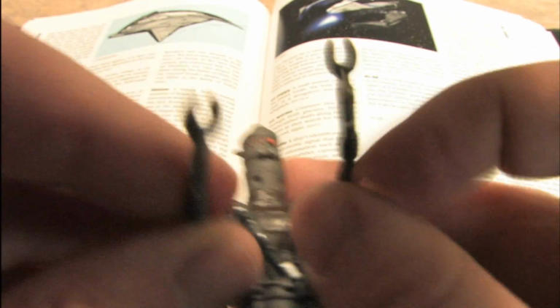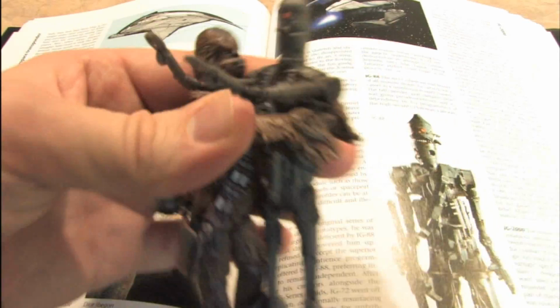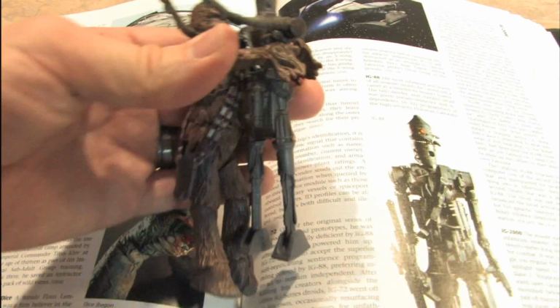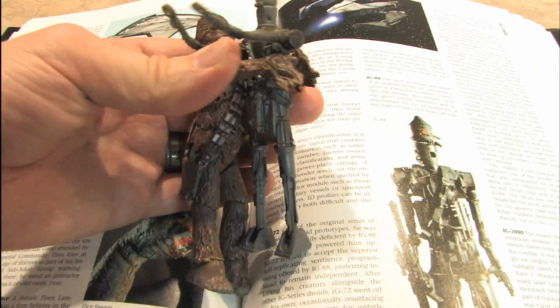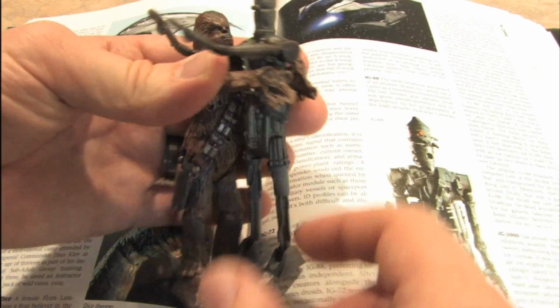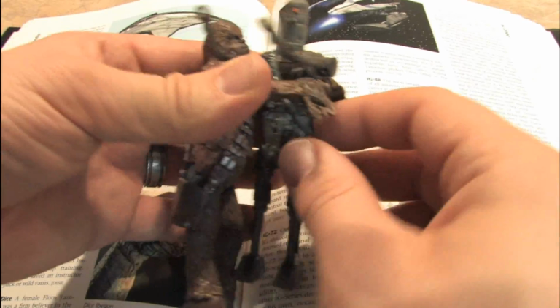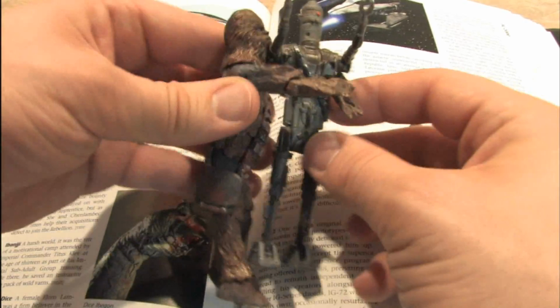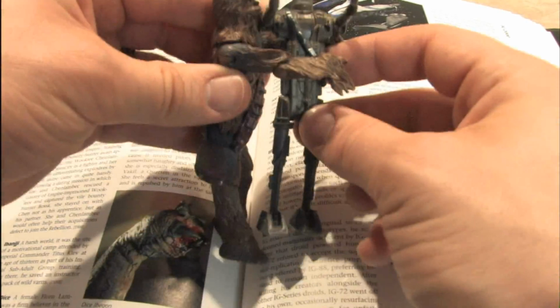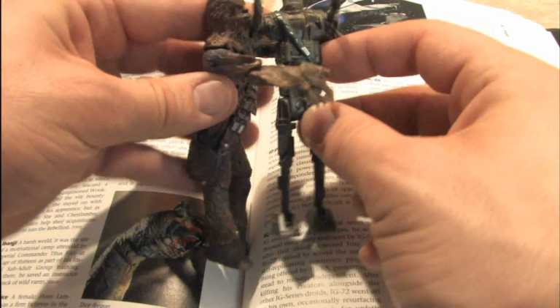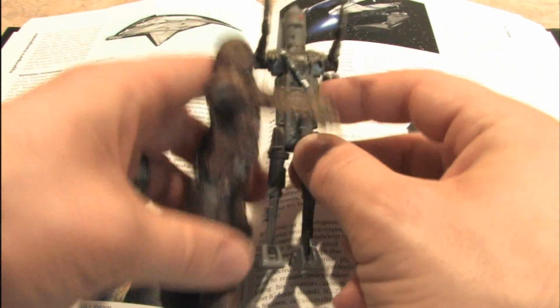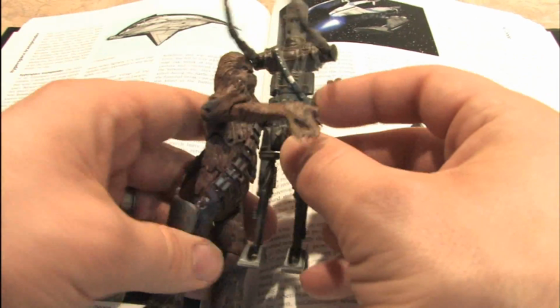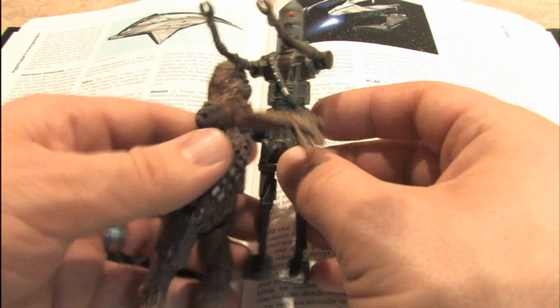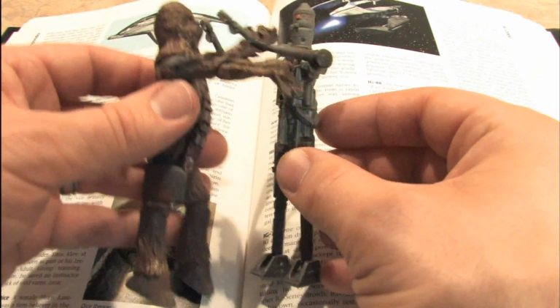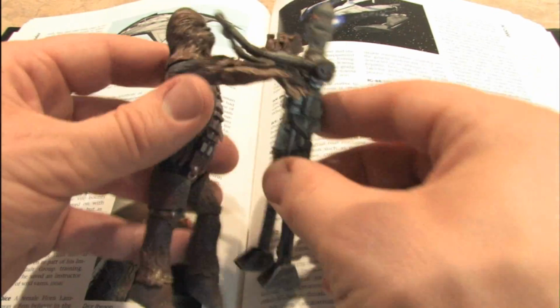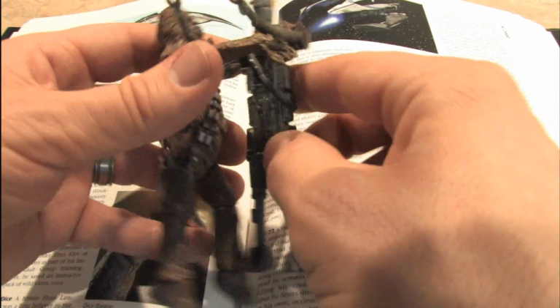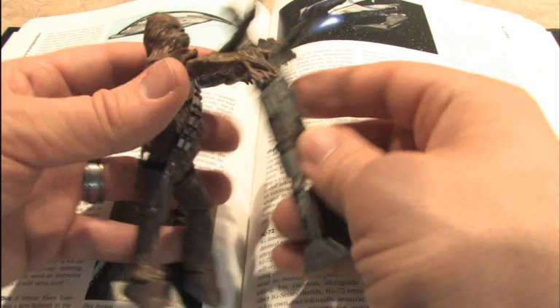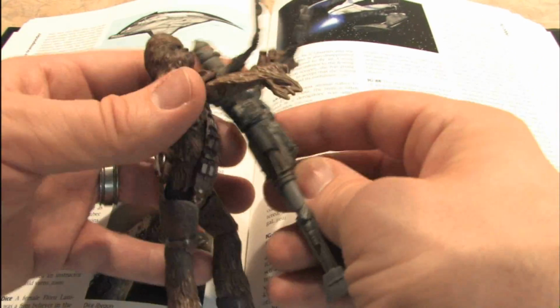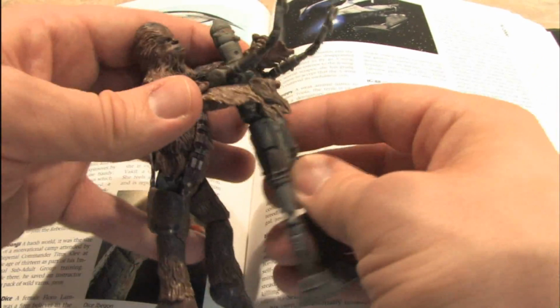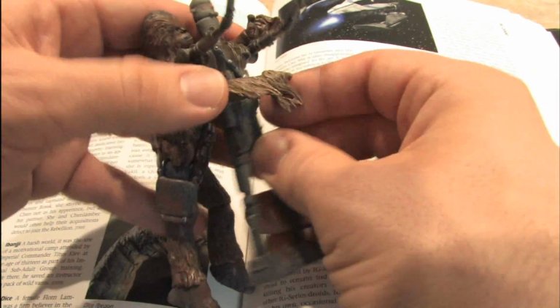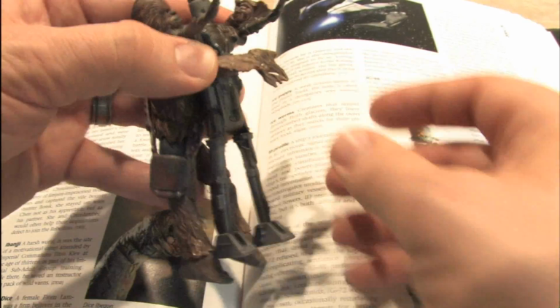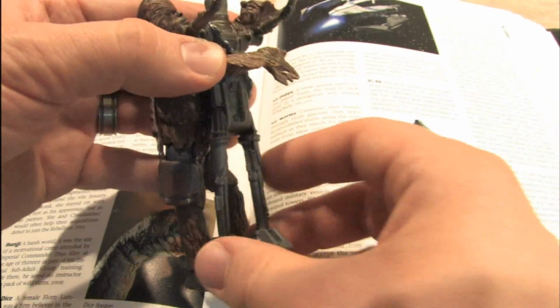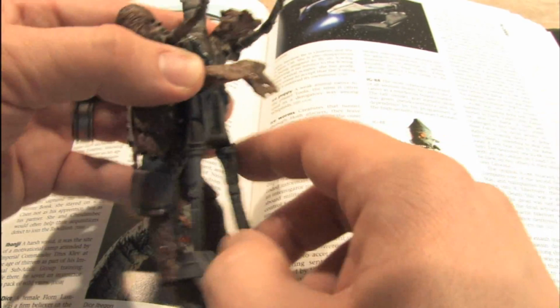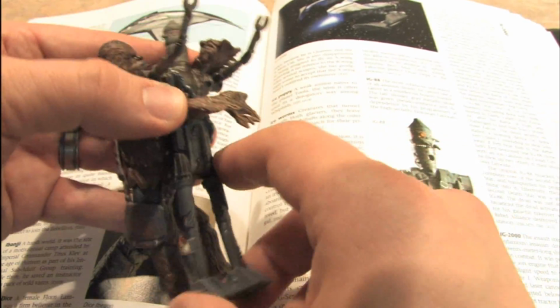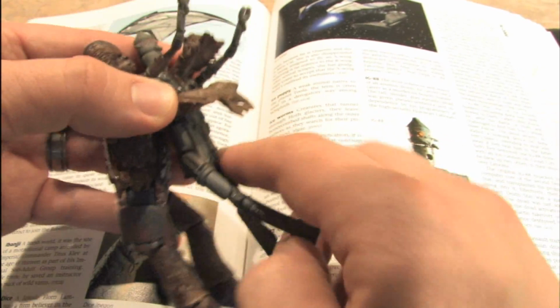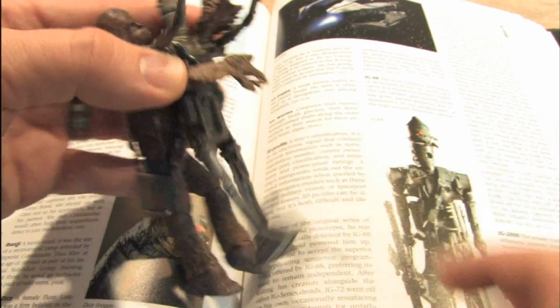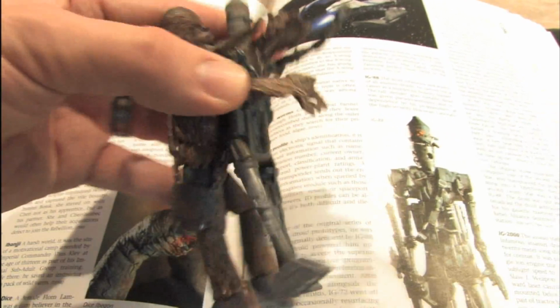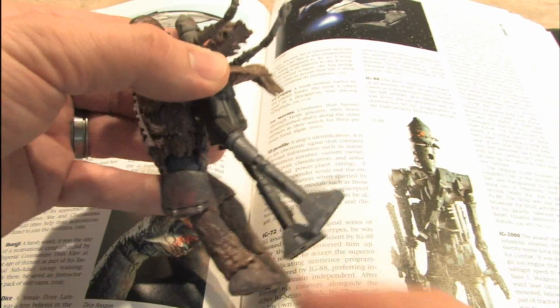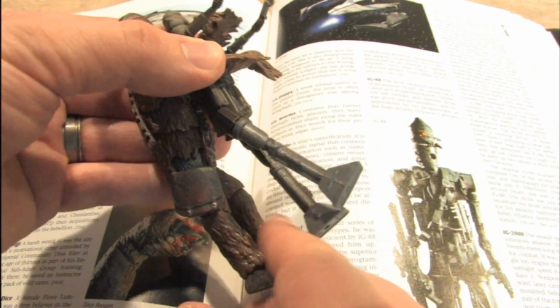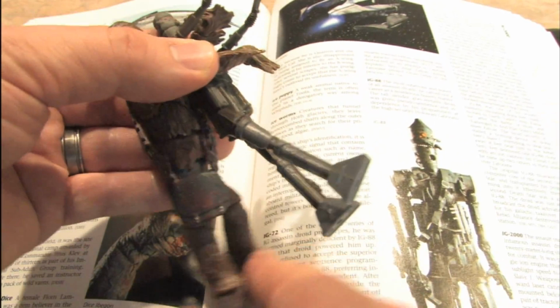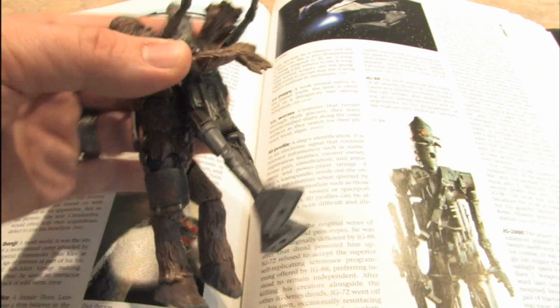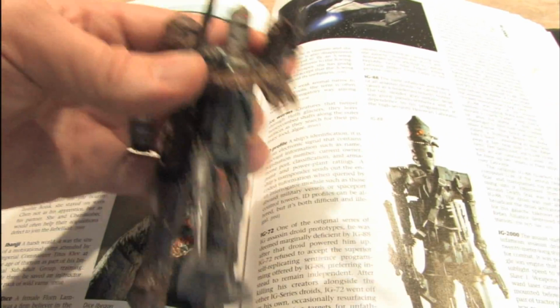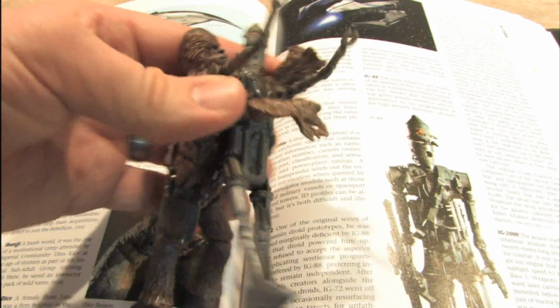Here's what IG-88 looks like when being picked up by Chewbacca and strangled — although you can't strangle a droid, so clearly Chewbacca is just wasting time.